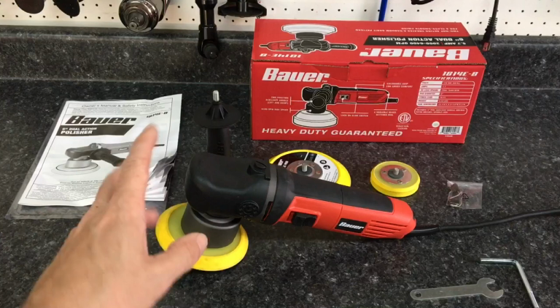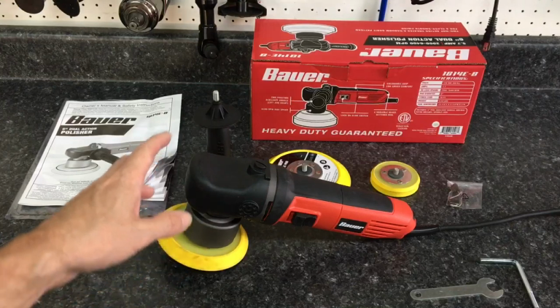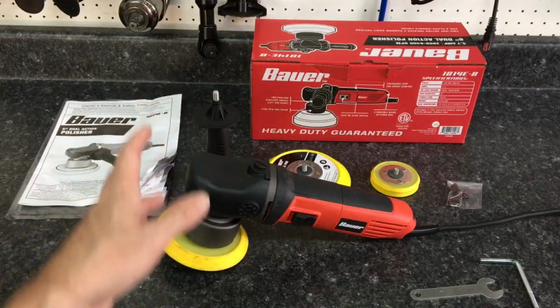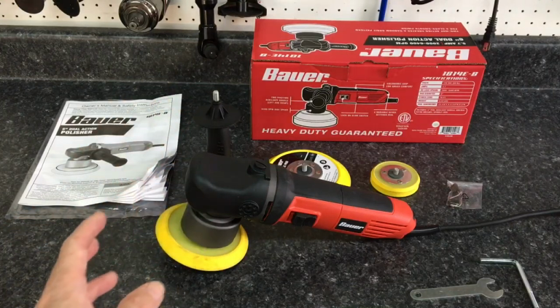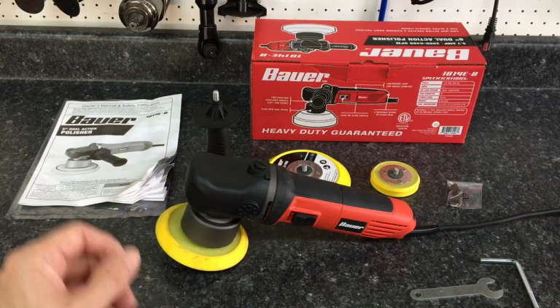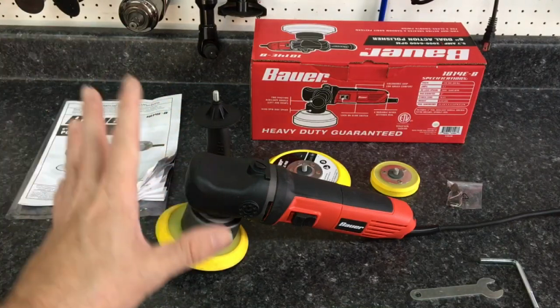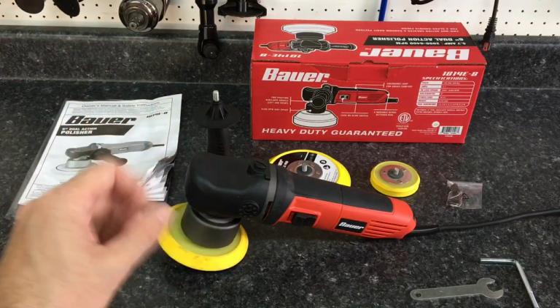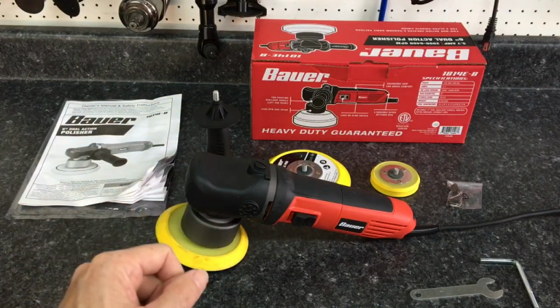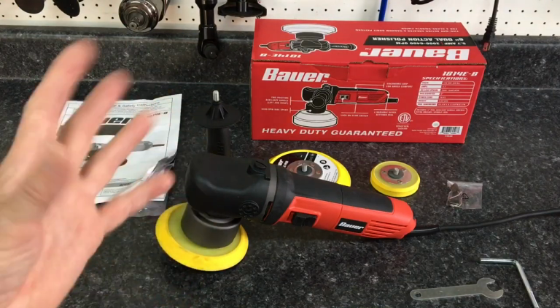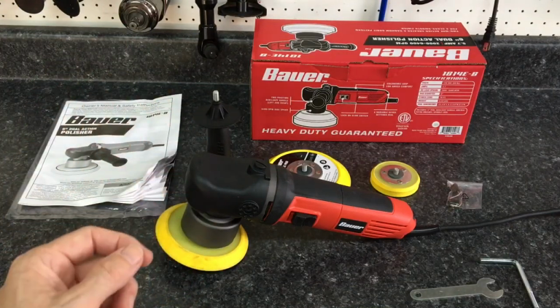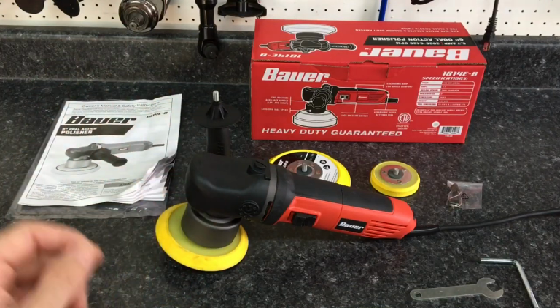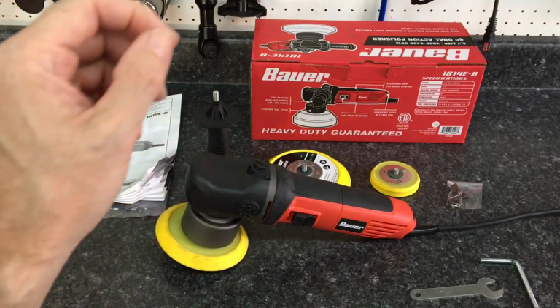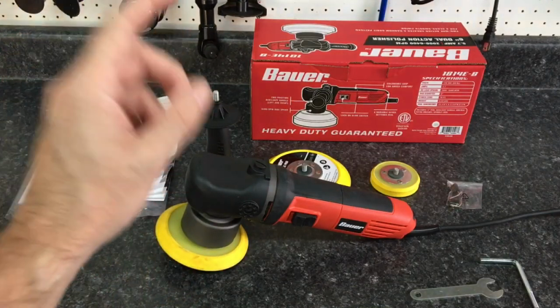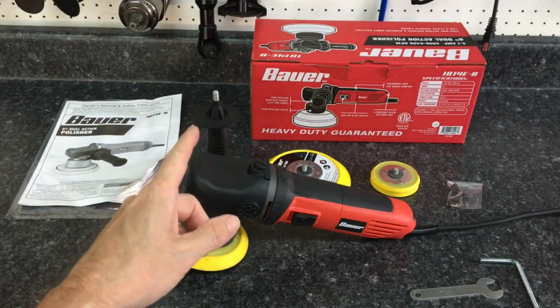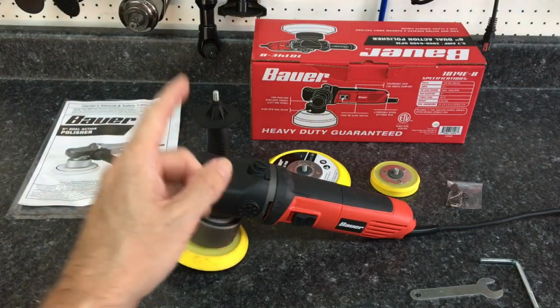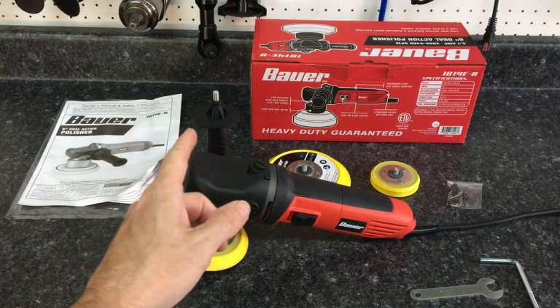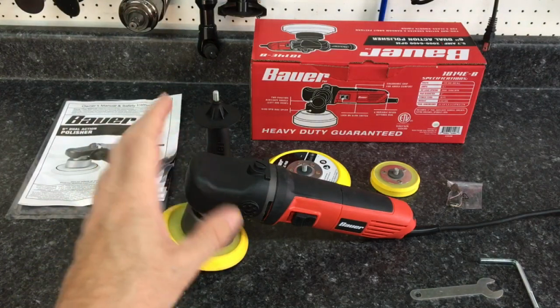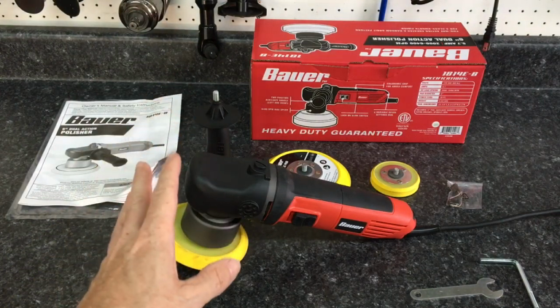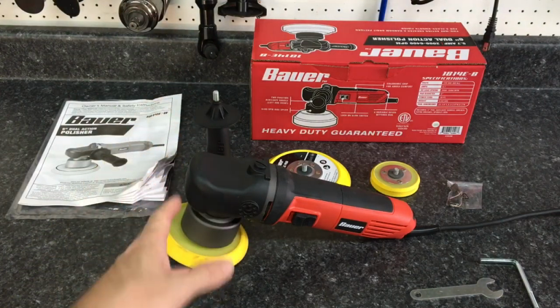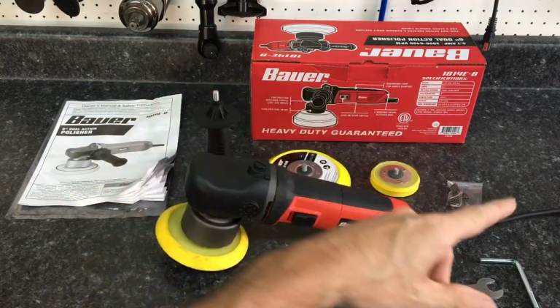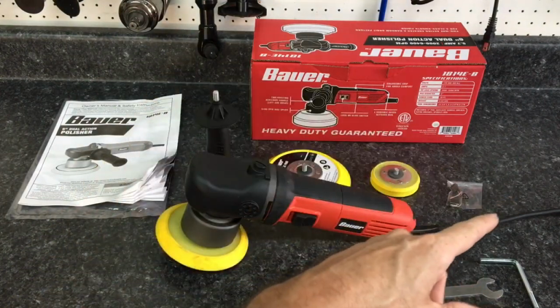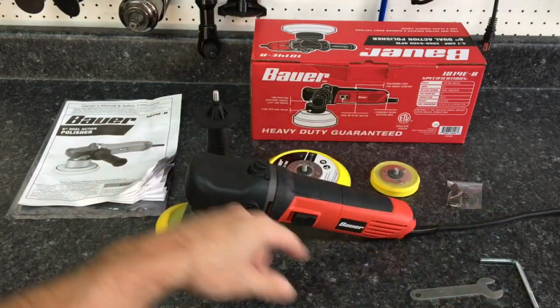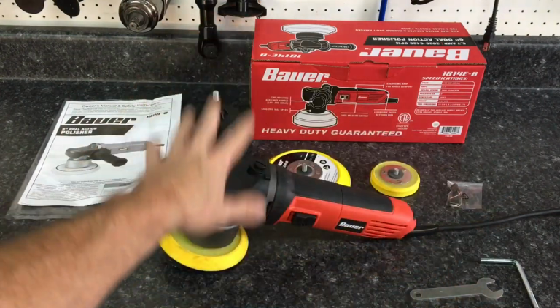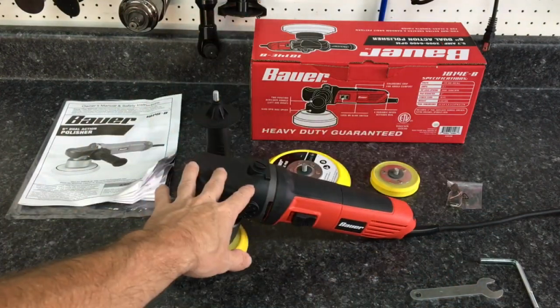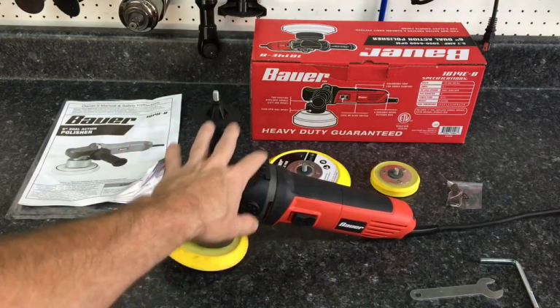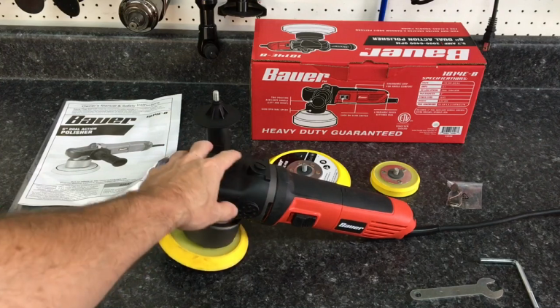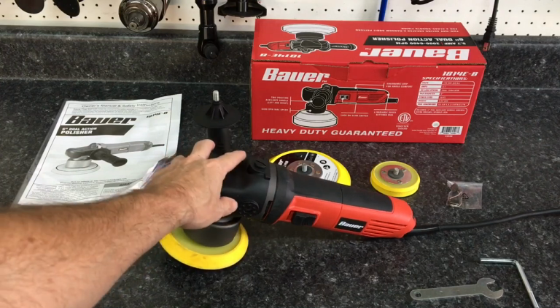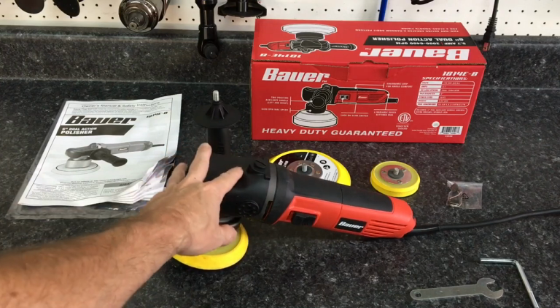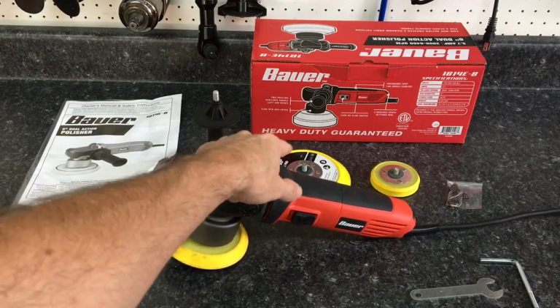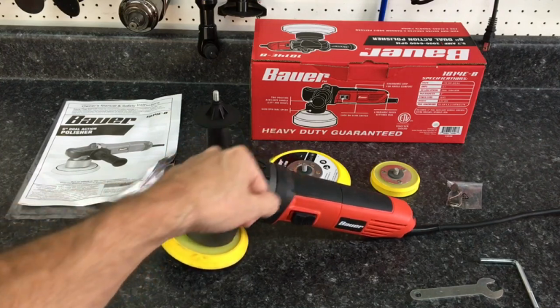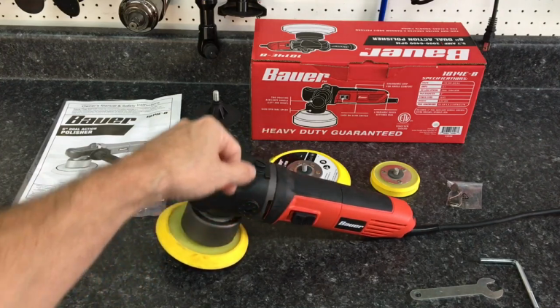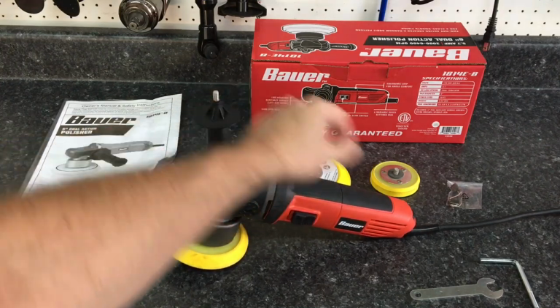The Bauer dual-action polisher can be picked up at Harbor Freight for $79. It is a 600 watt, 6400 OPM unit. Comes with a 10-foot cord. Unboxing it, you'll pull out the polisher itself and a six-inch backing plate.